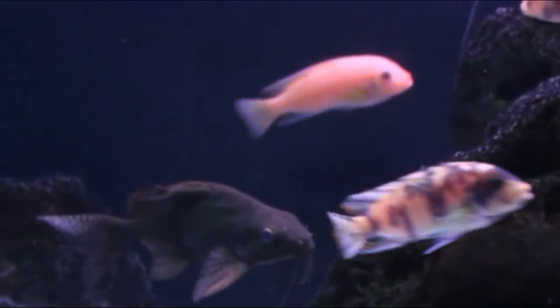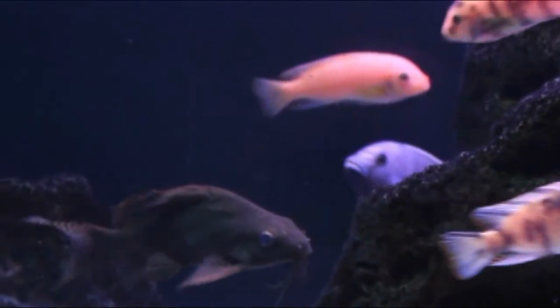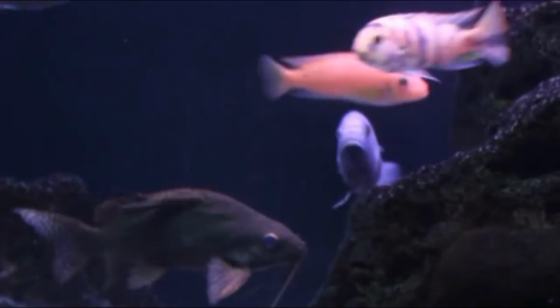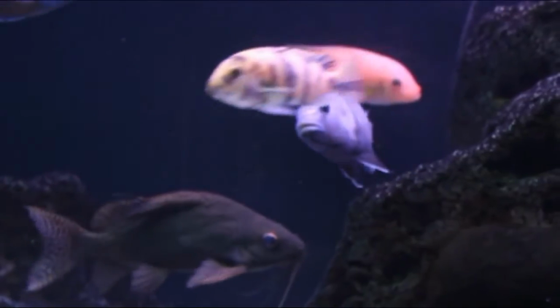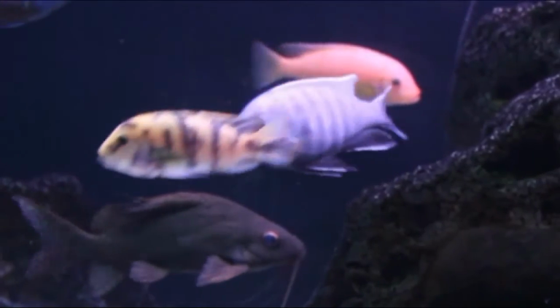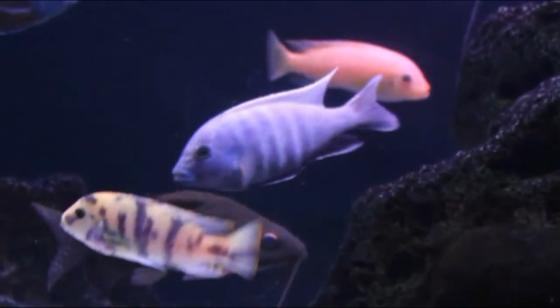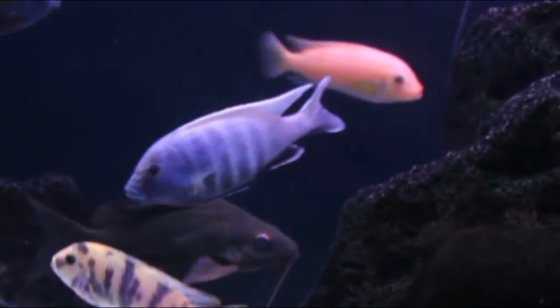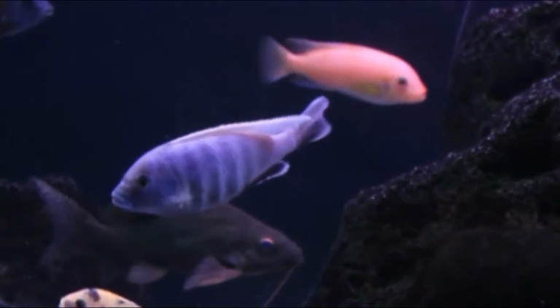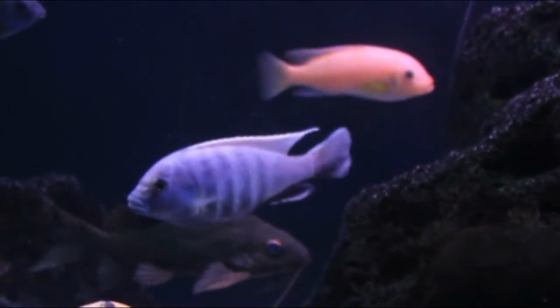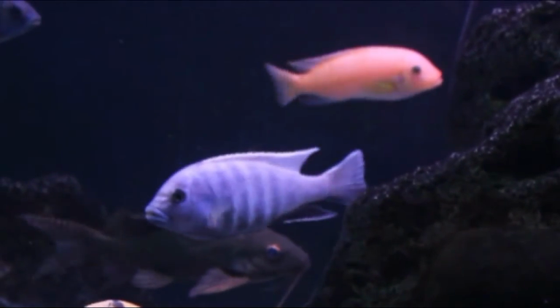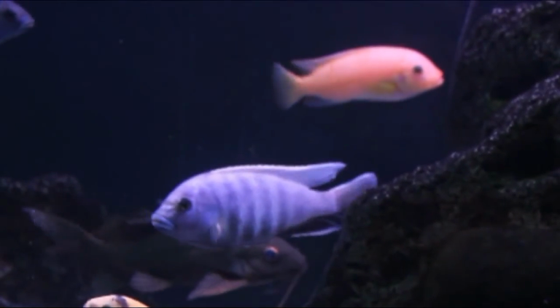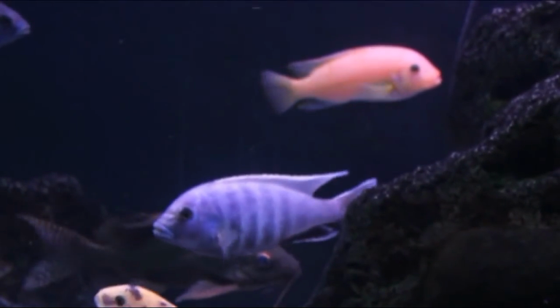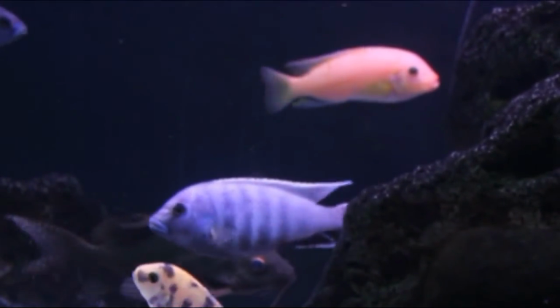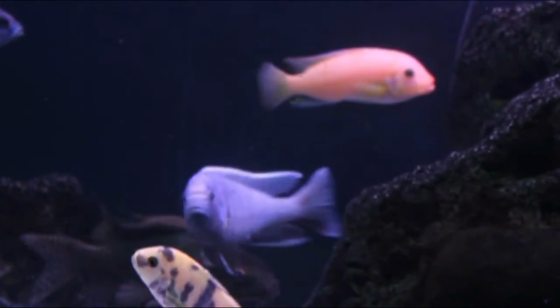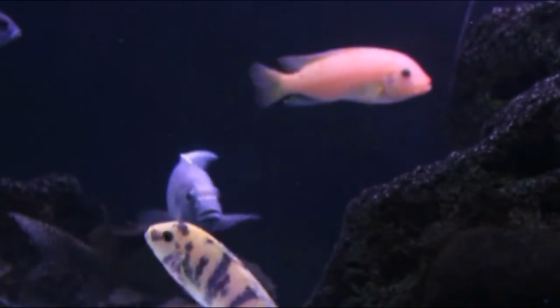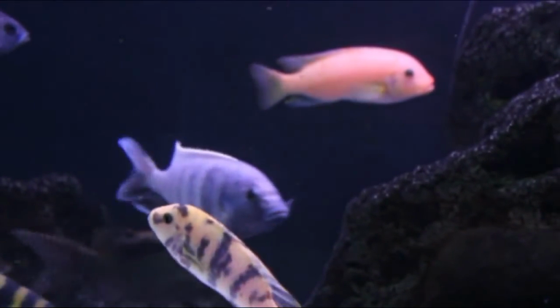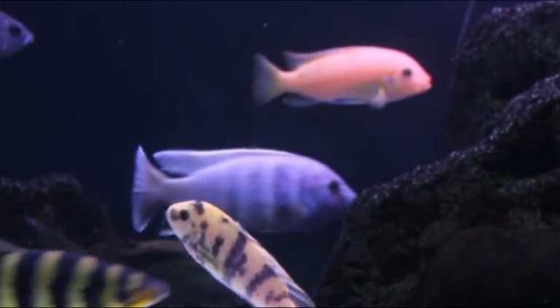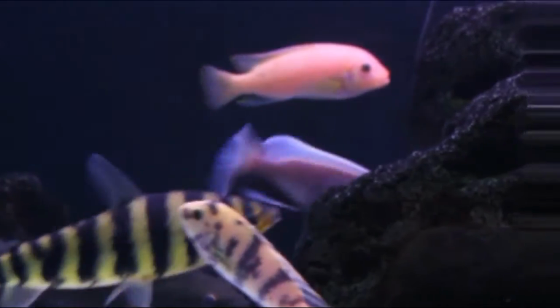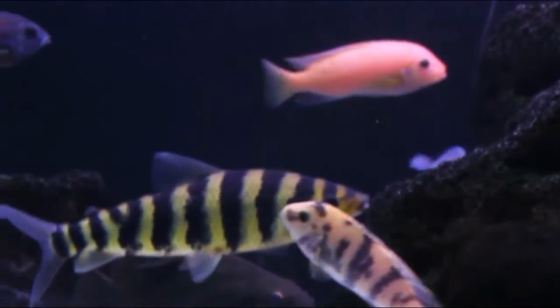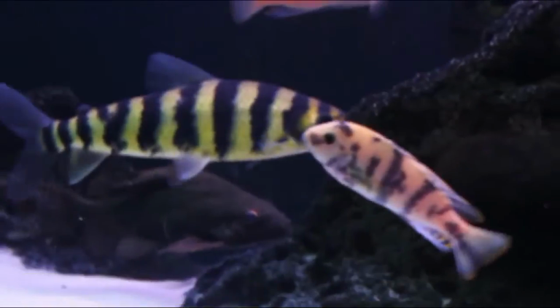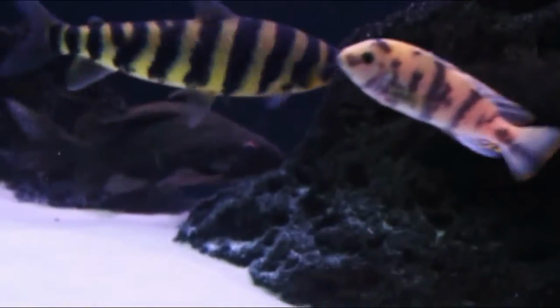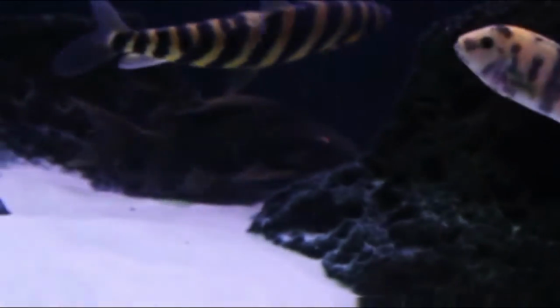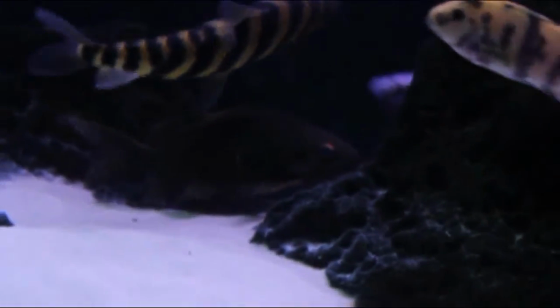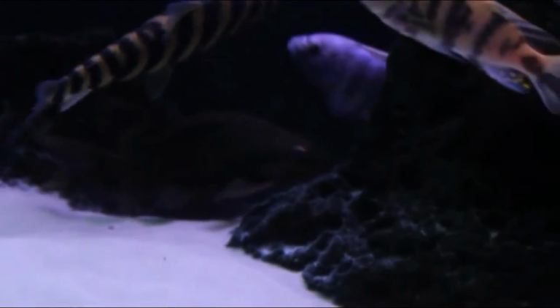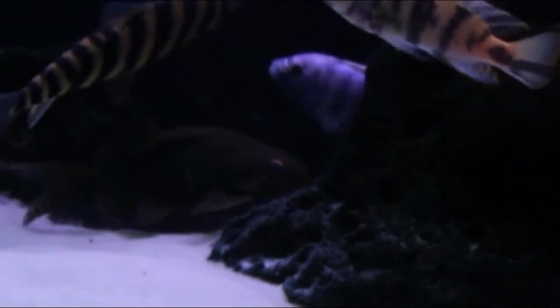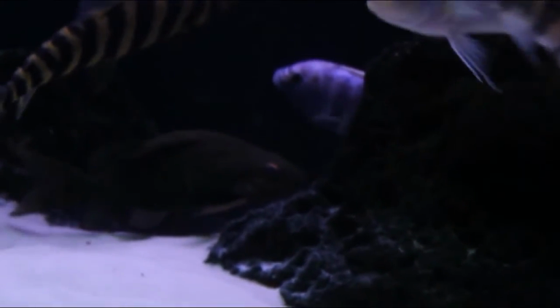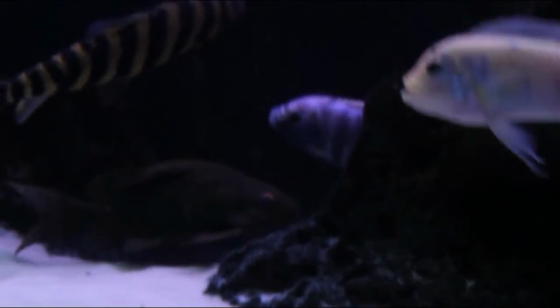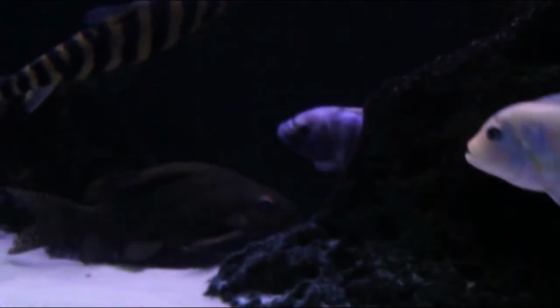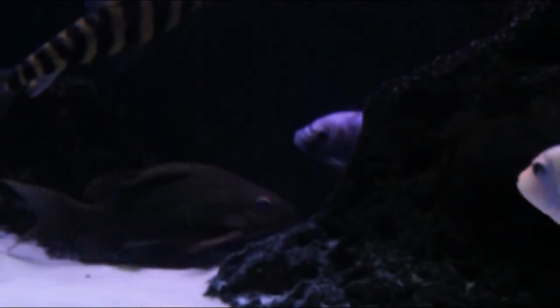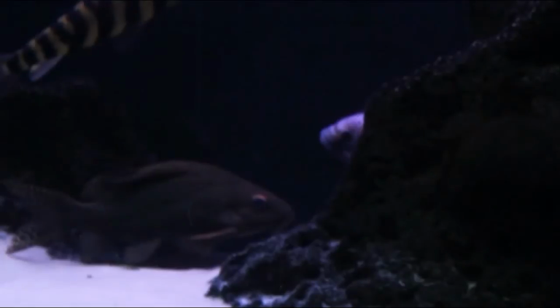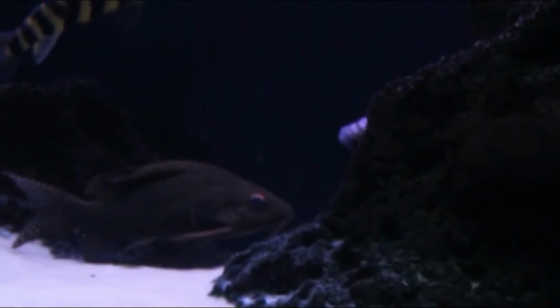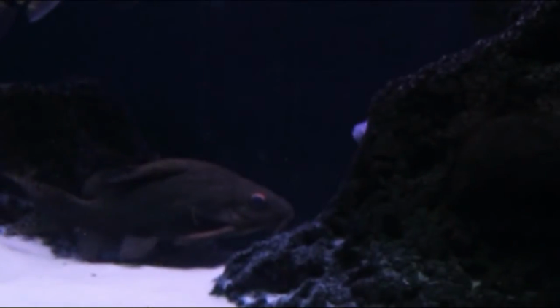That guy back there is my feather fin catfish. He's really cool — also not a cichlid. He guards that rock like he owns it.